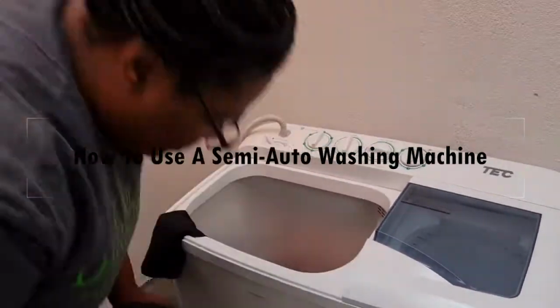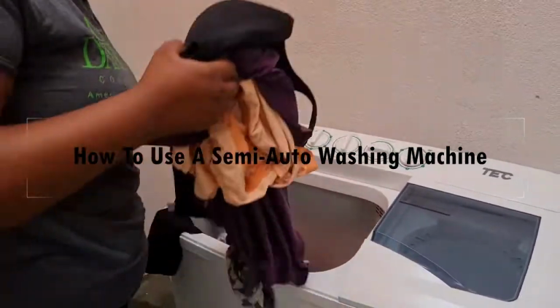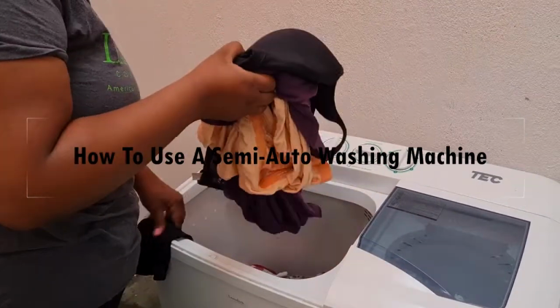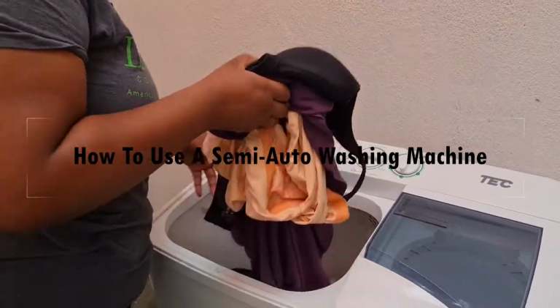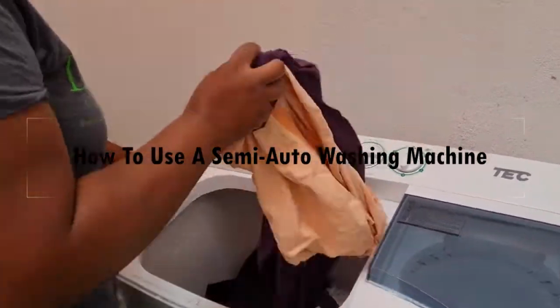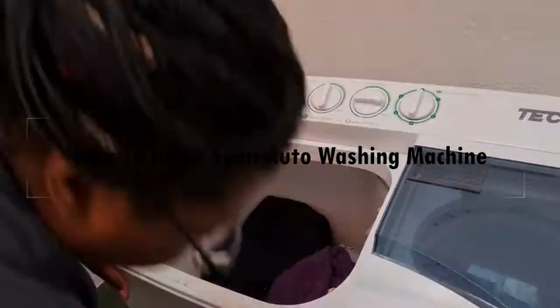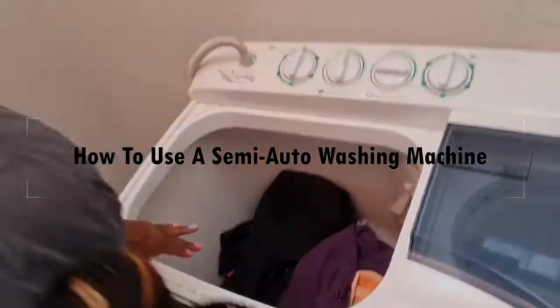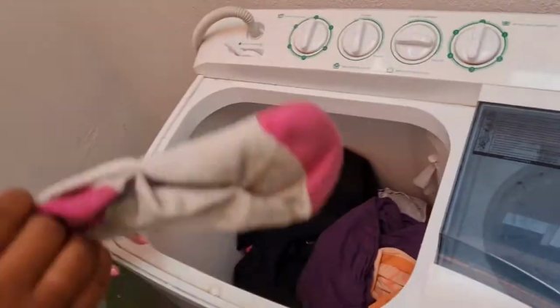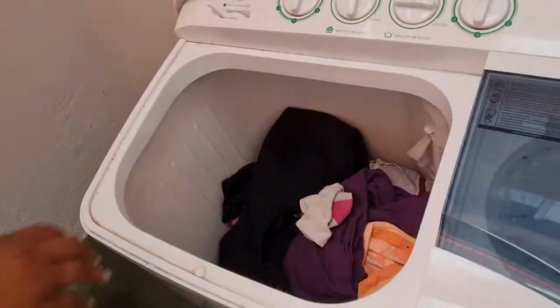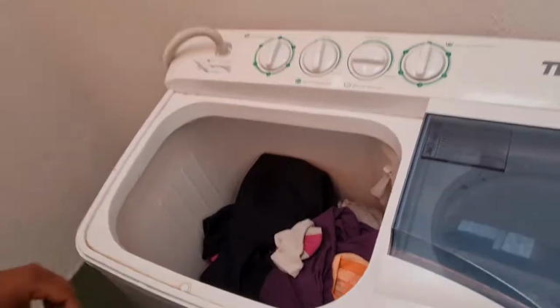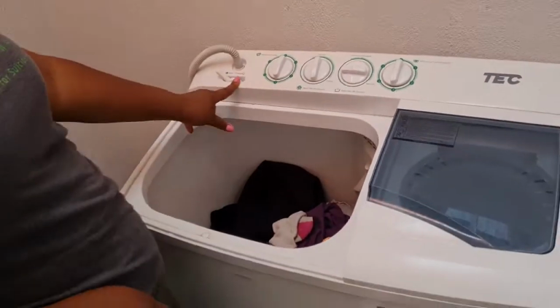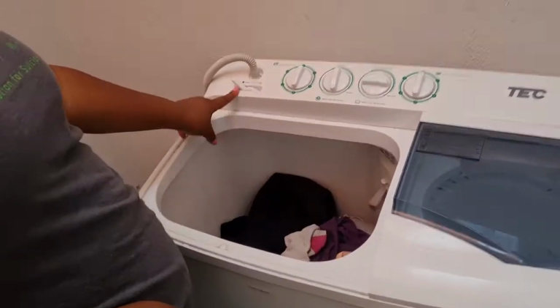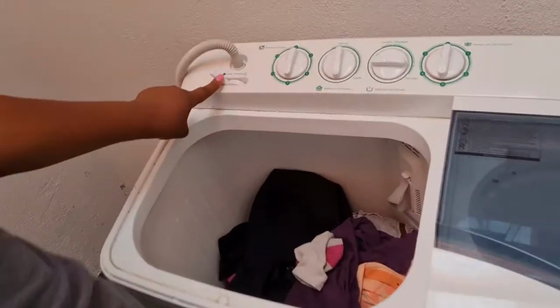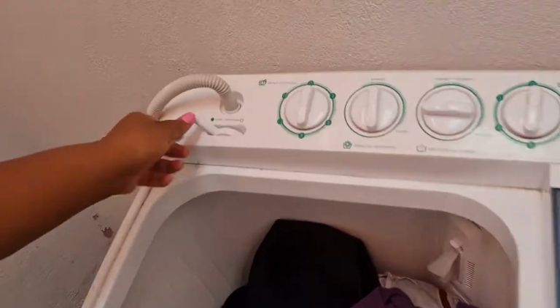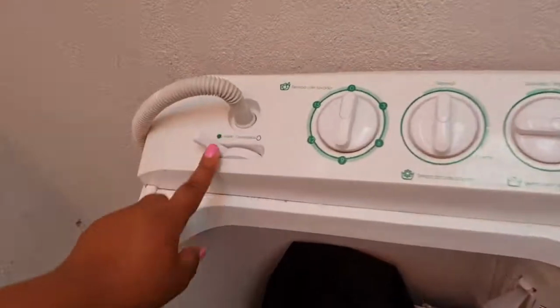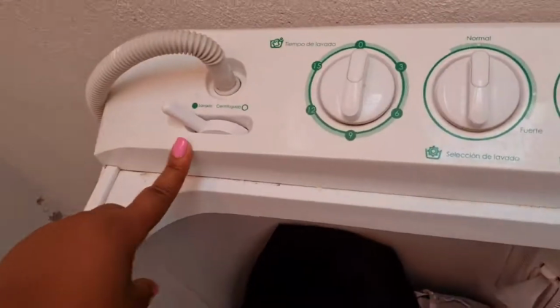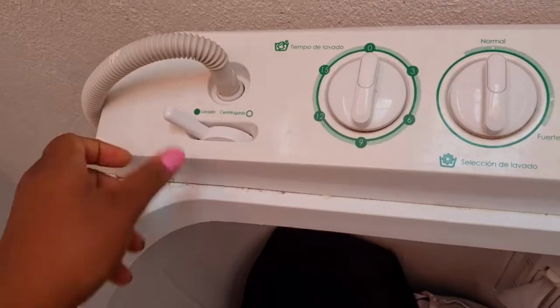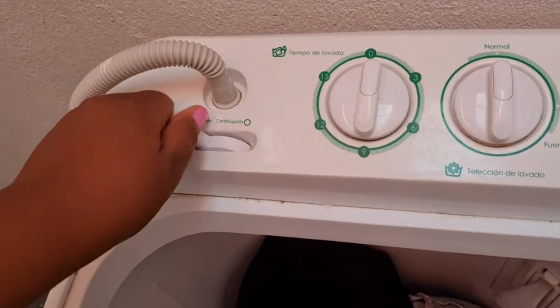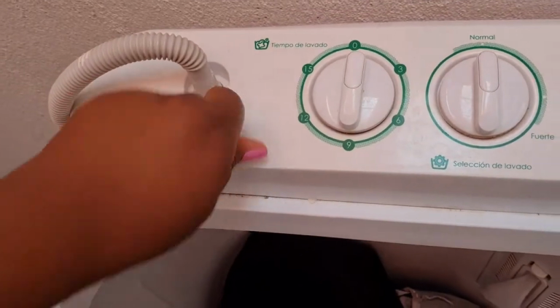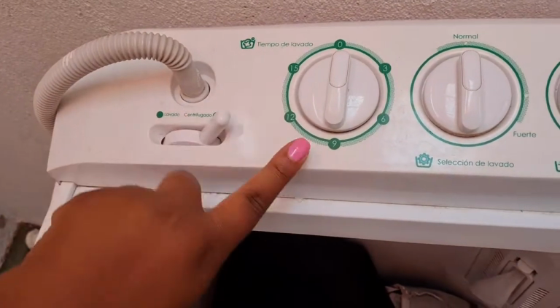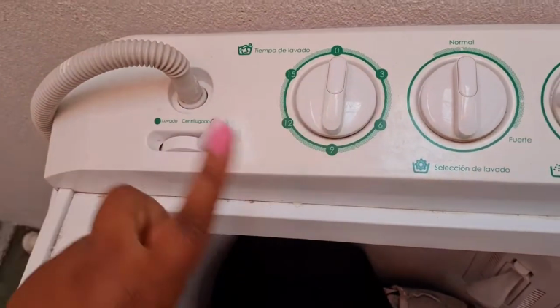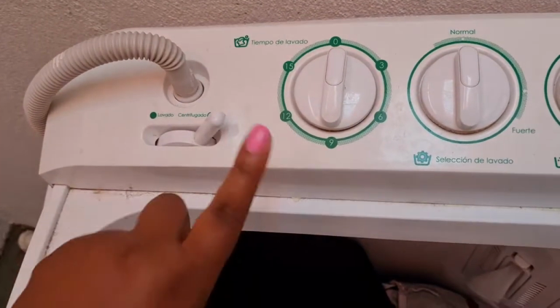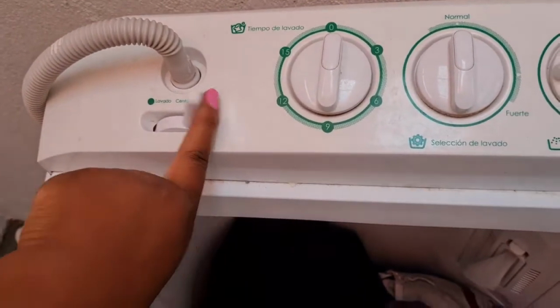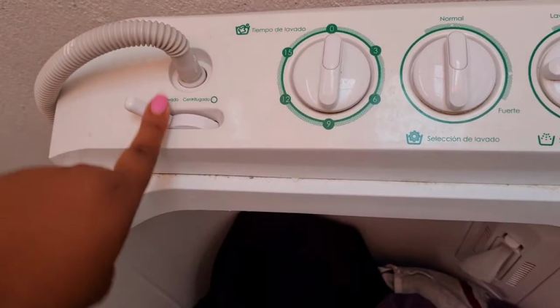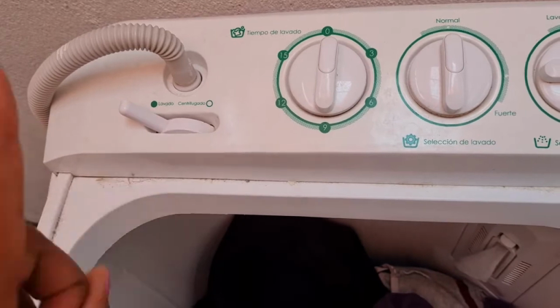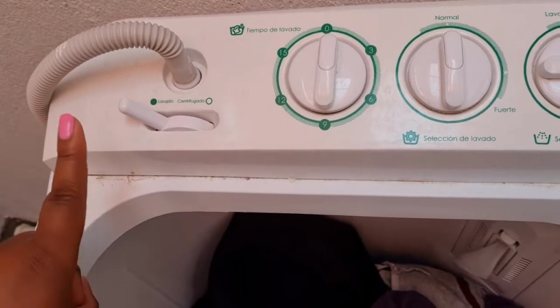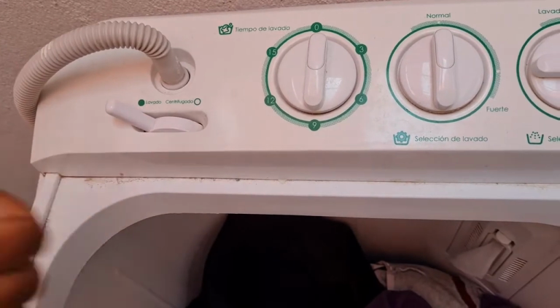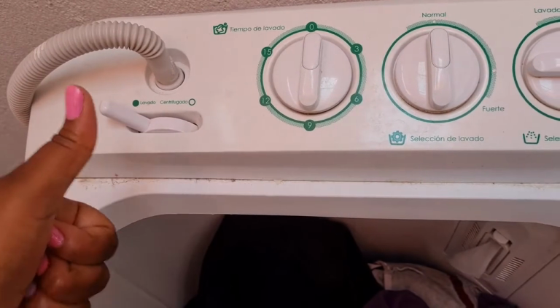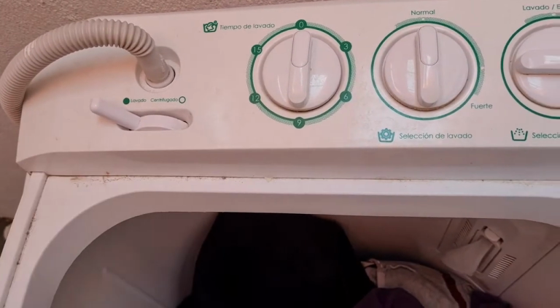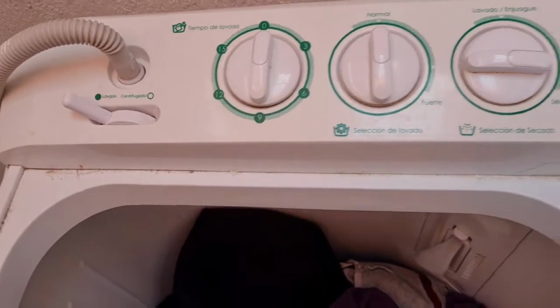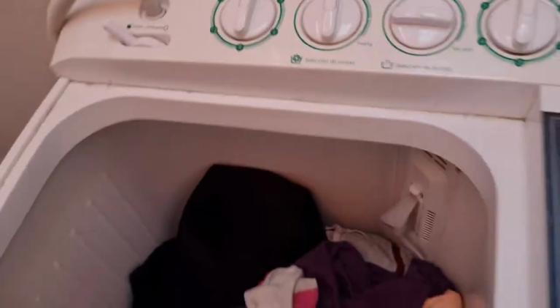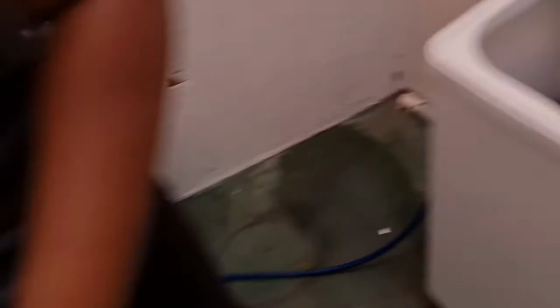Make sure you put your clothes in half full in the tub. Make sure you have that solid green circle side — solid green. That is the wash cycle.